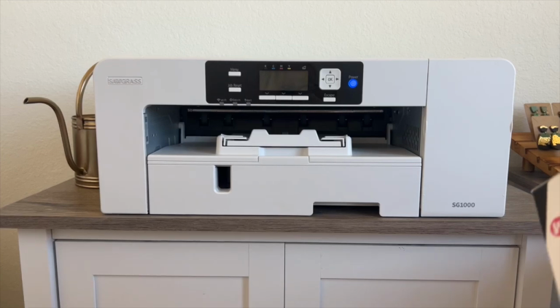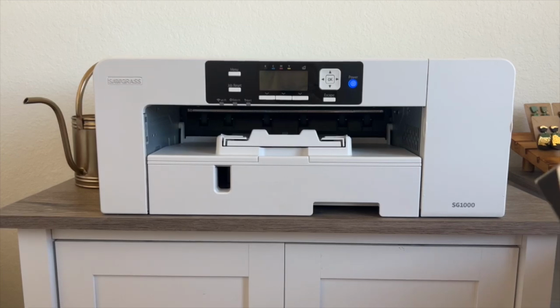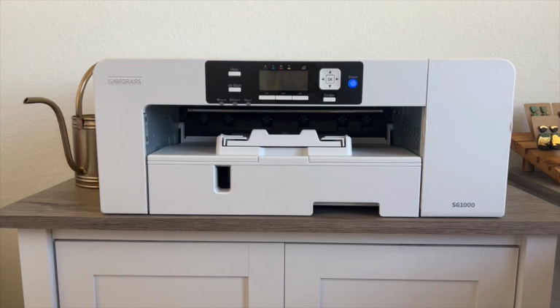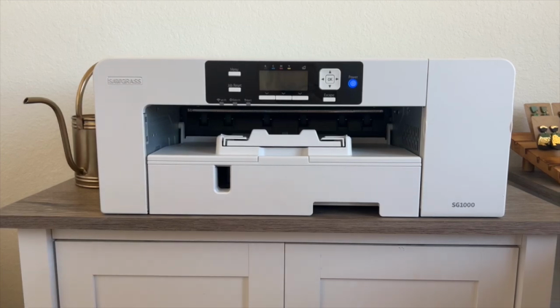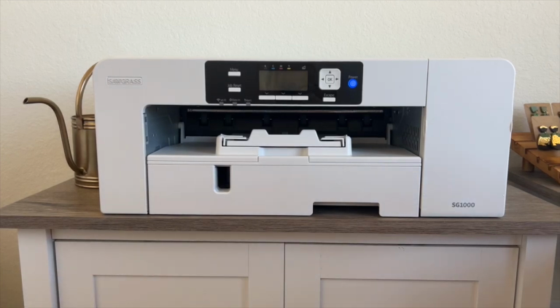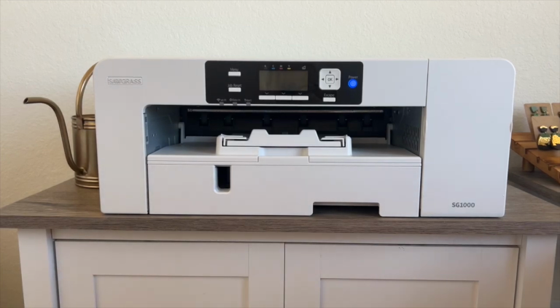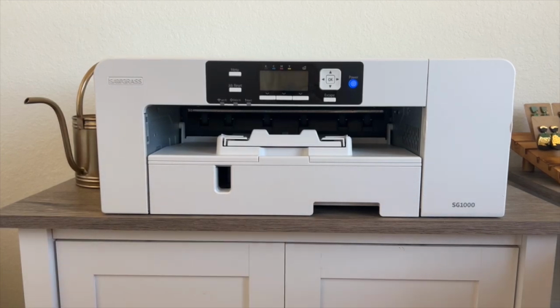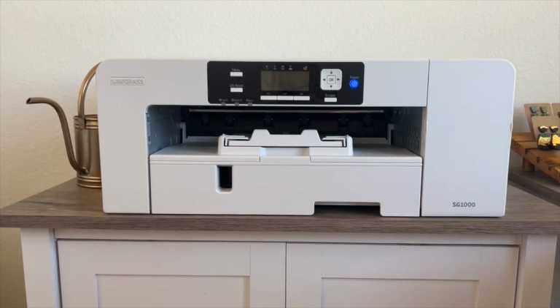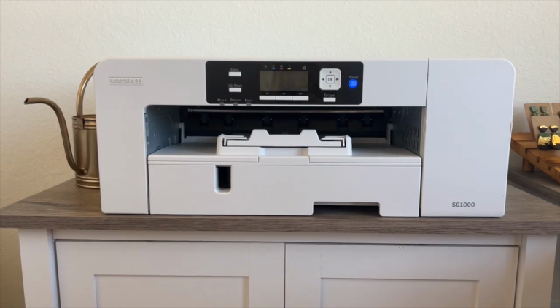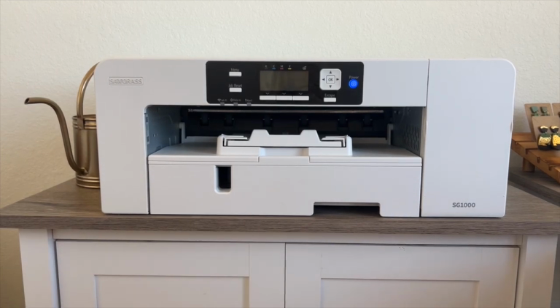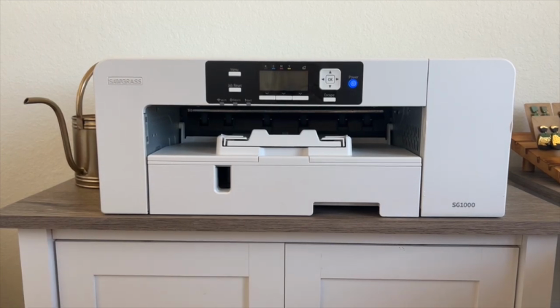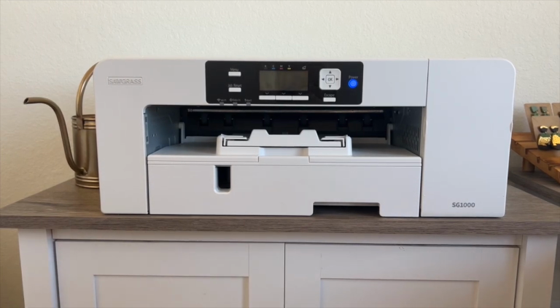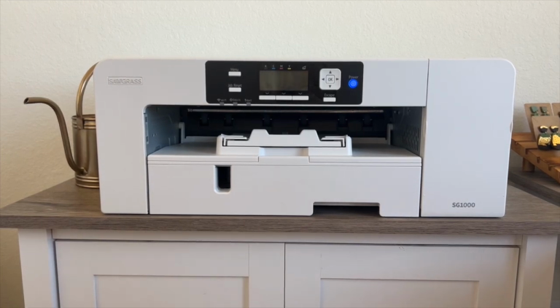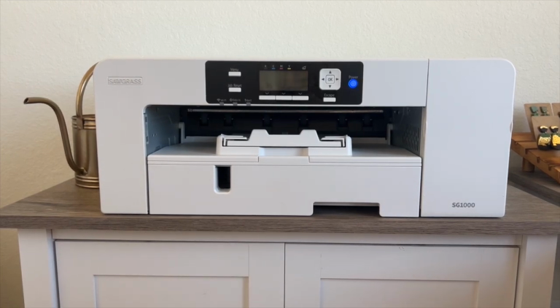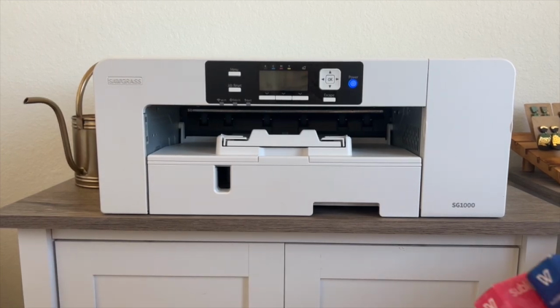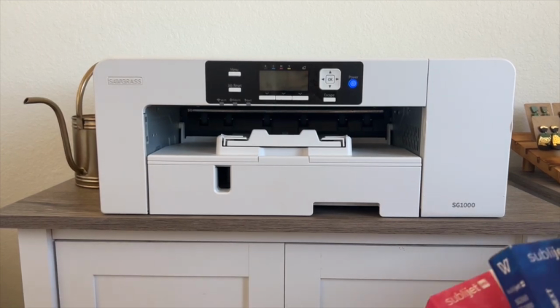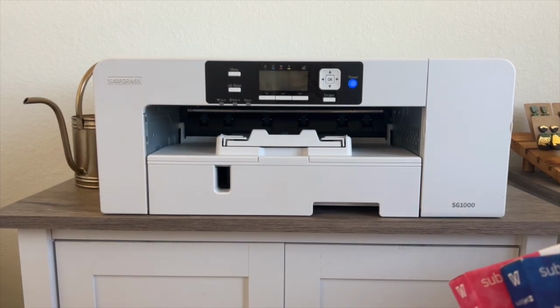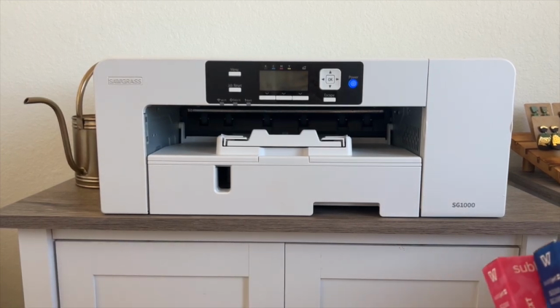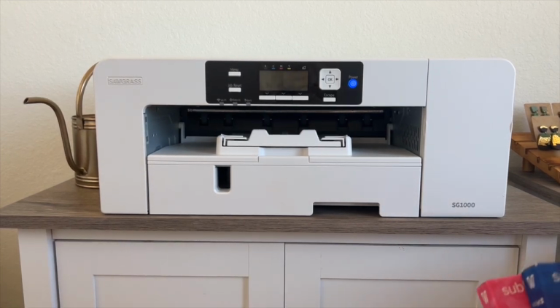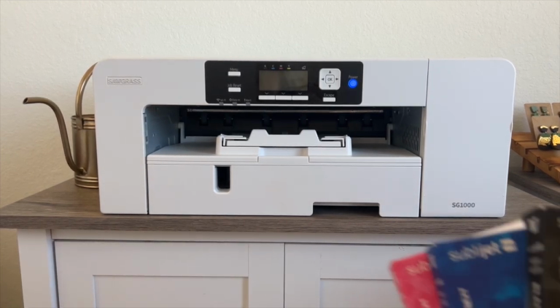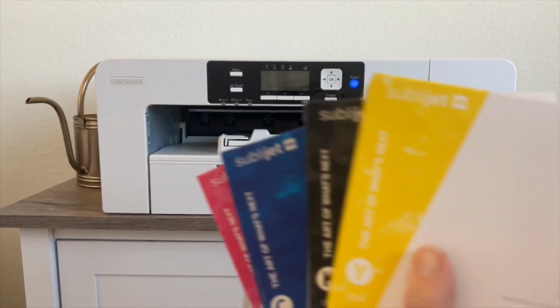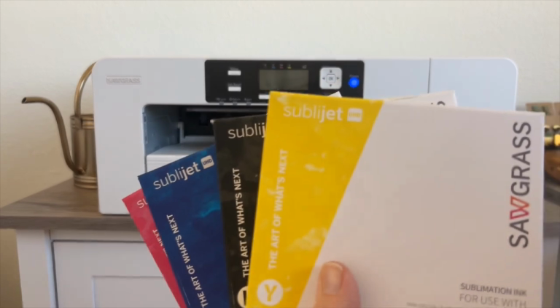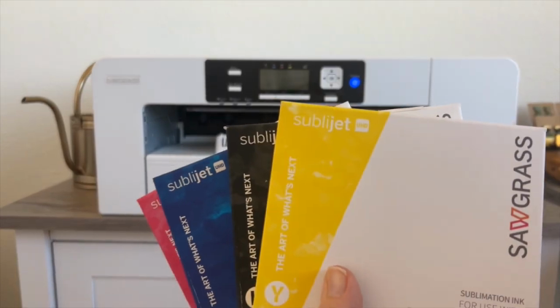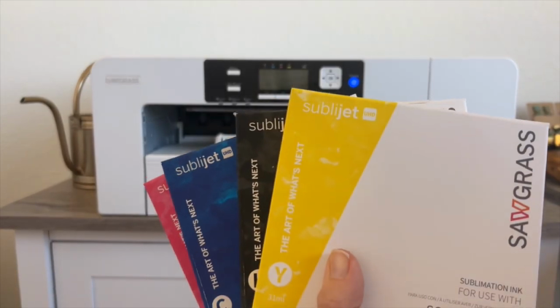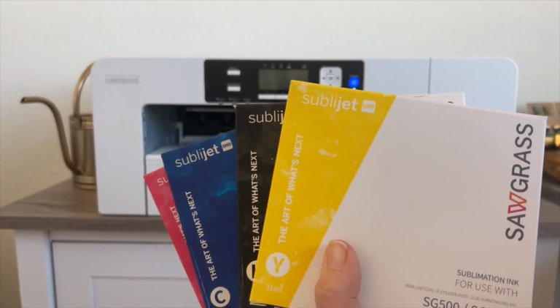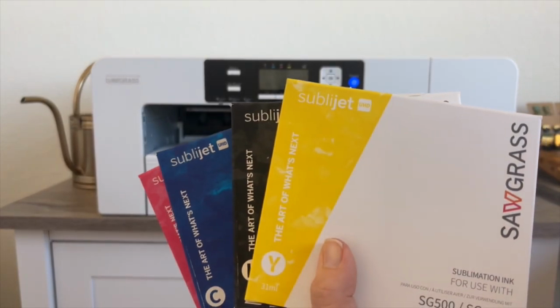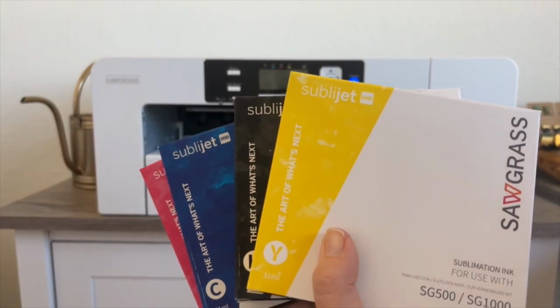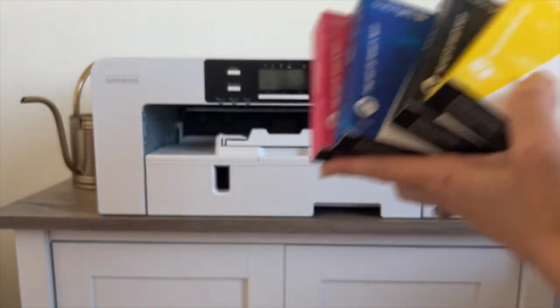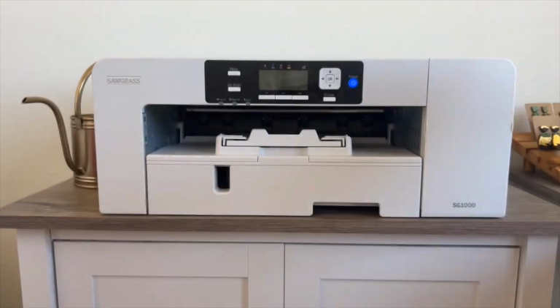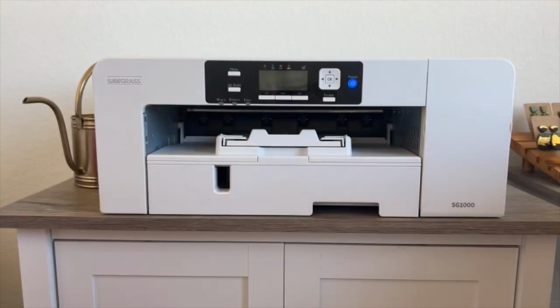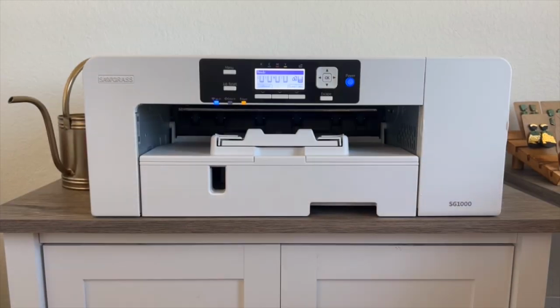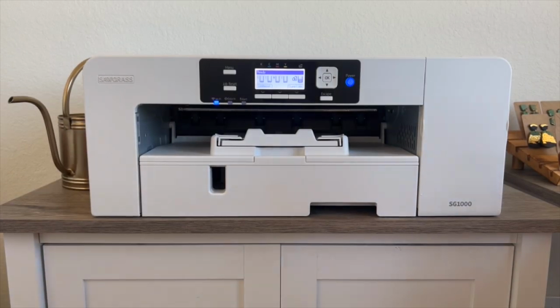Hey everyone, Sue Ann with an E here today with a quick video tutorial showing you how to change out the ink on your Sawgrass 1000 sublimation printer.